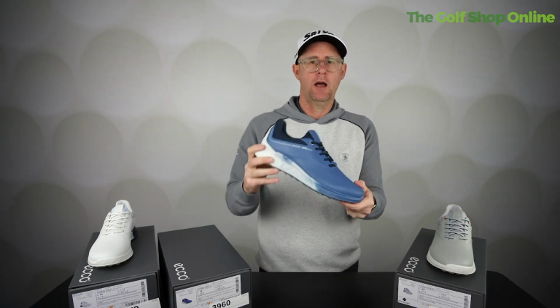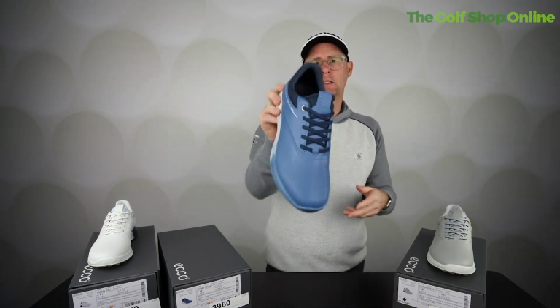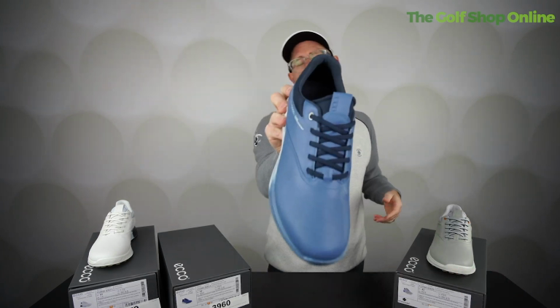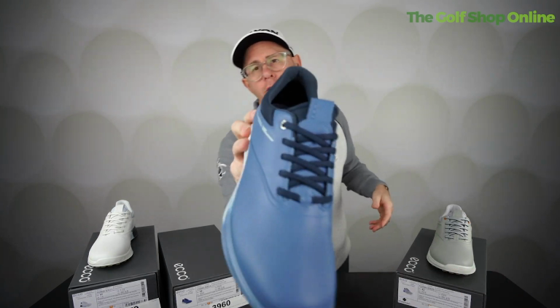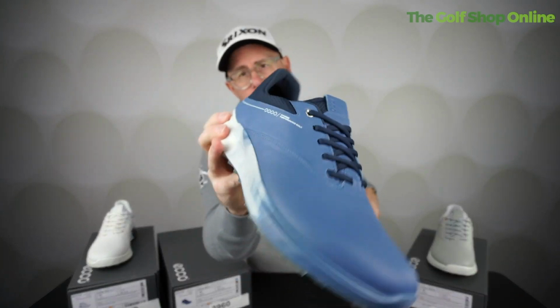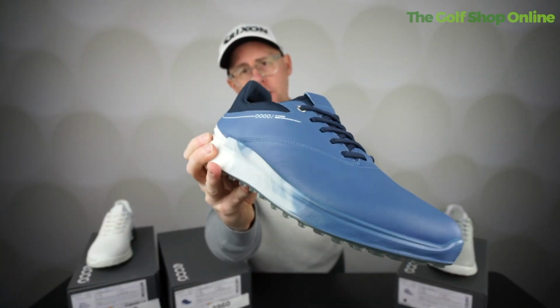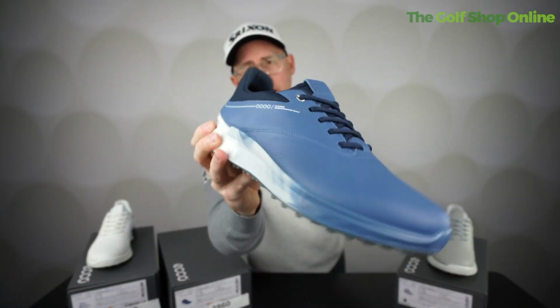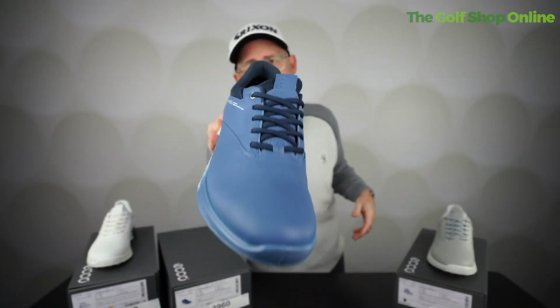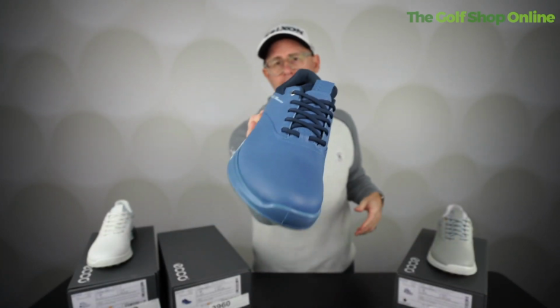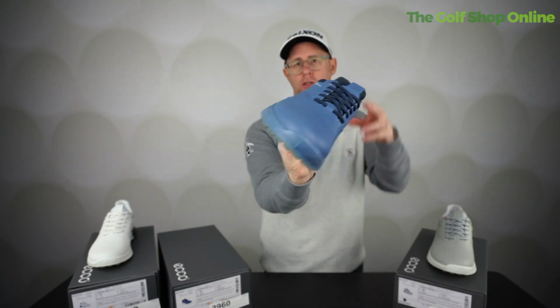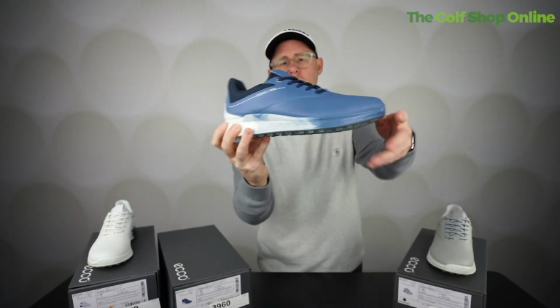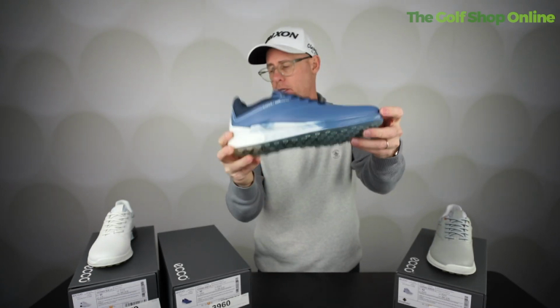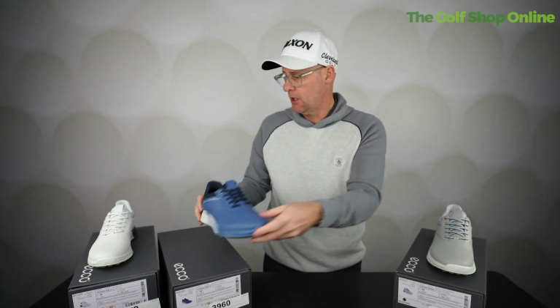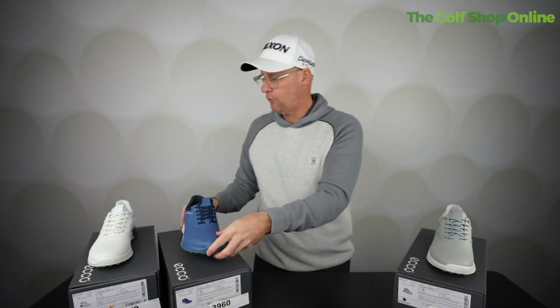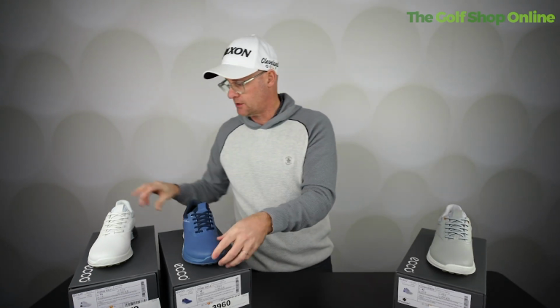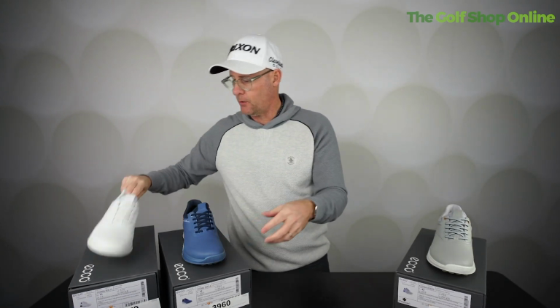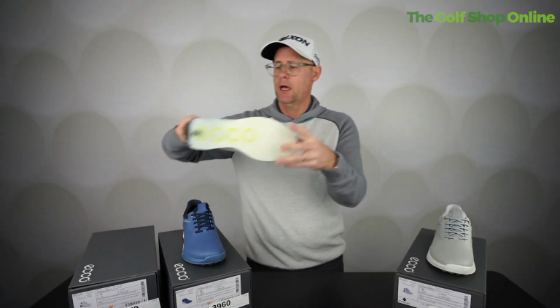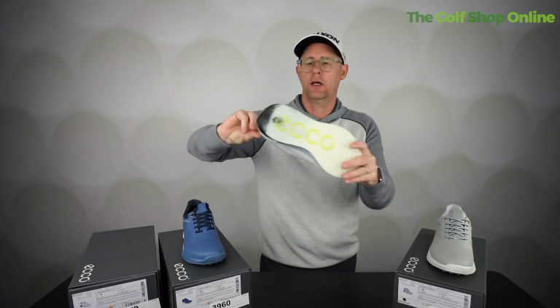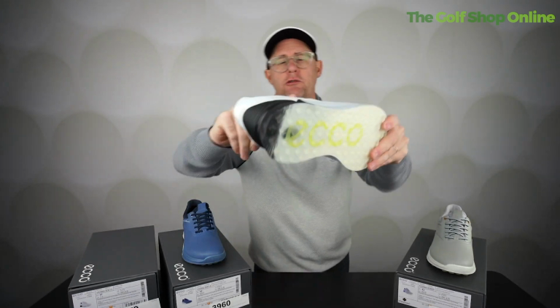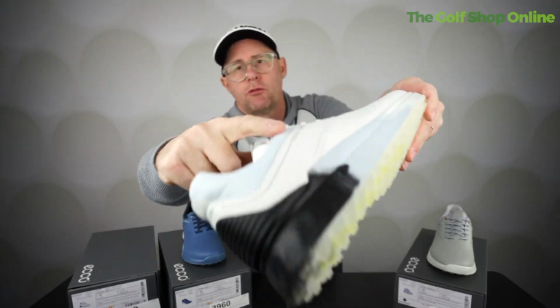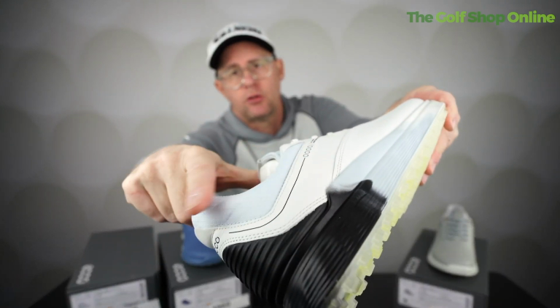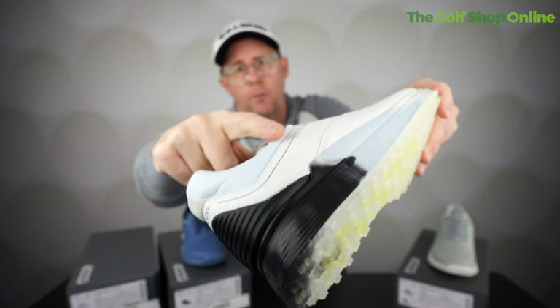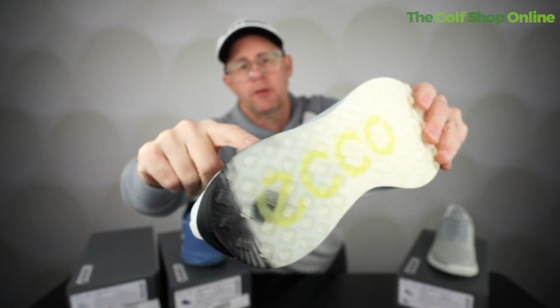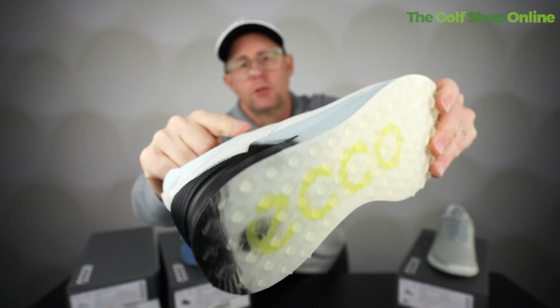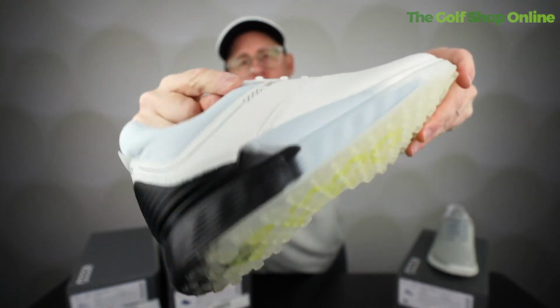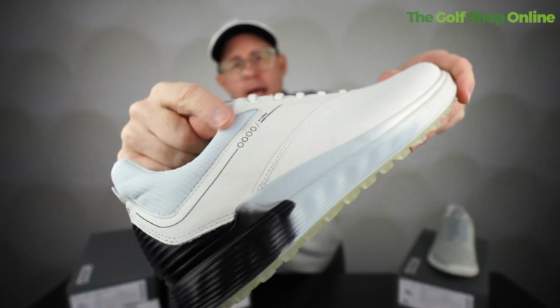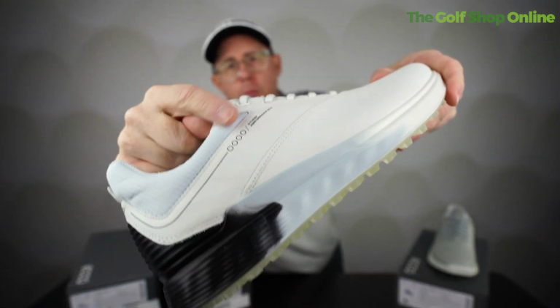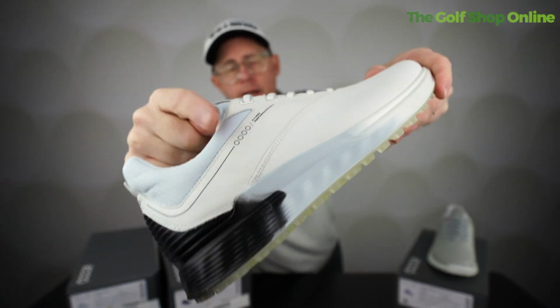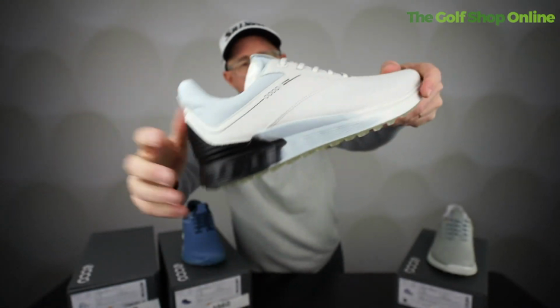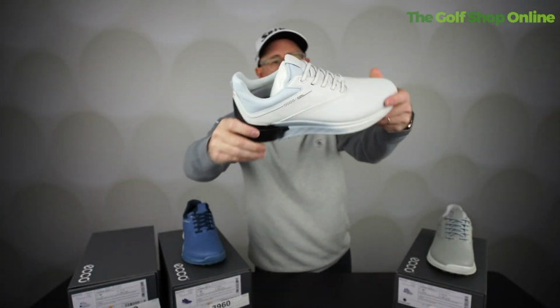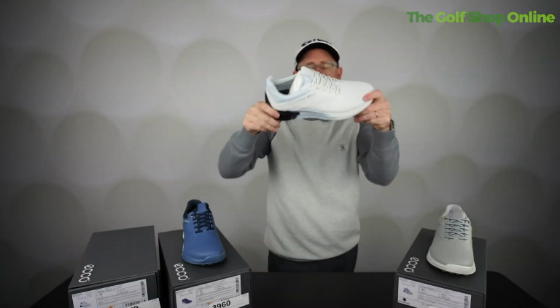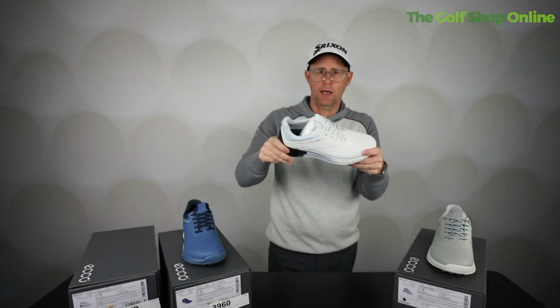A relatively modern look, kind of trainer-esque, but still with some nice golfing style. I do like the trims around the top here and the little subtle Ecco branding on the shoe as well.